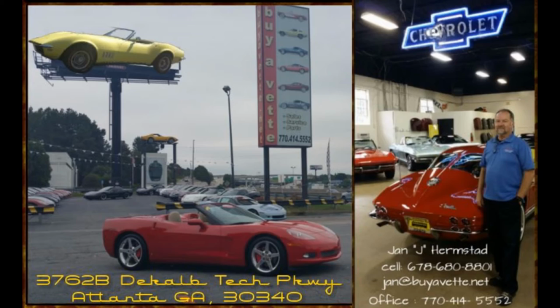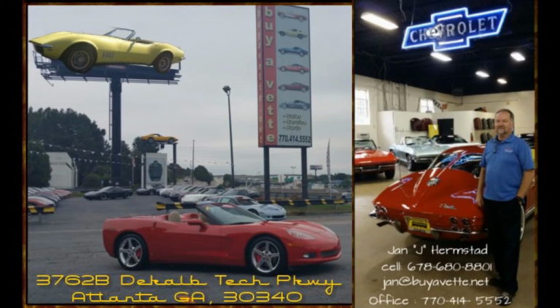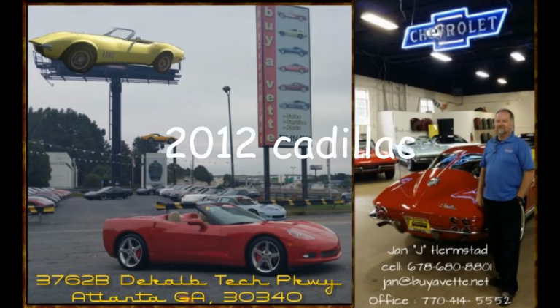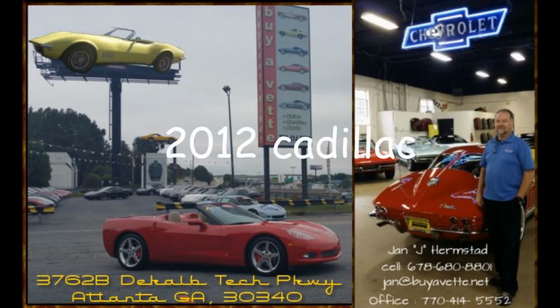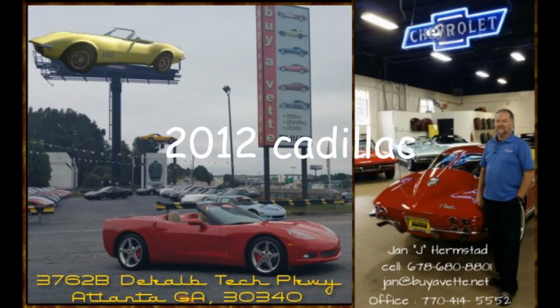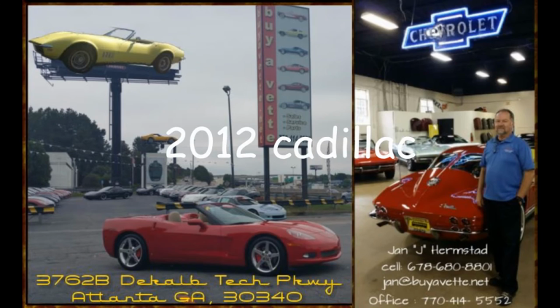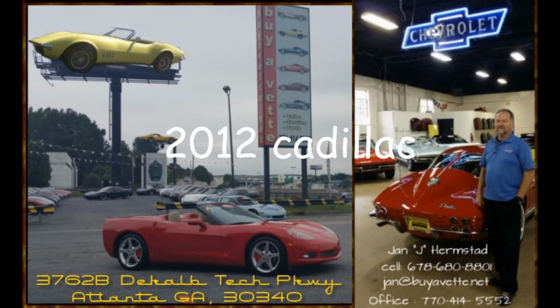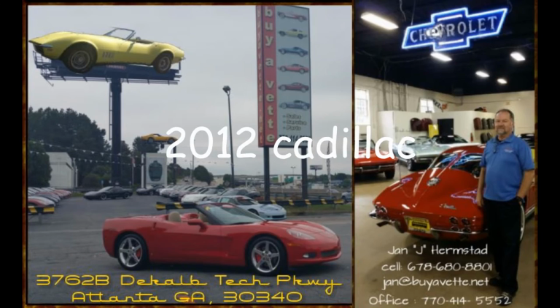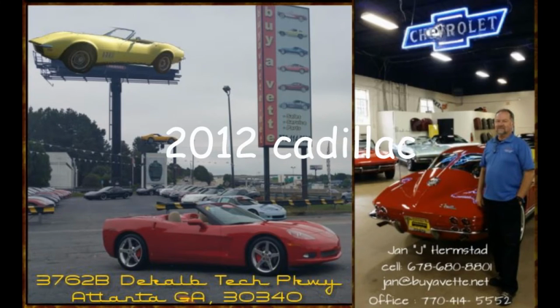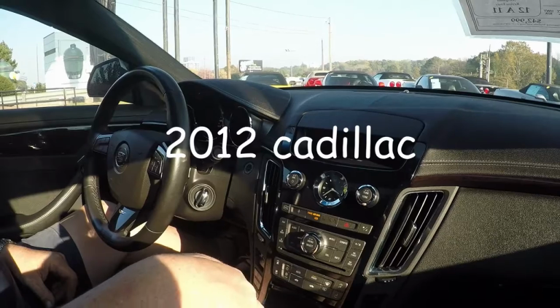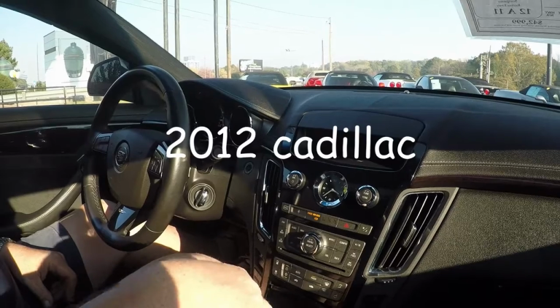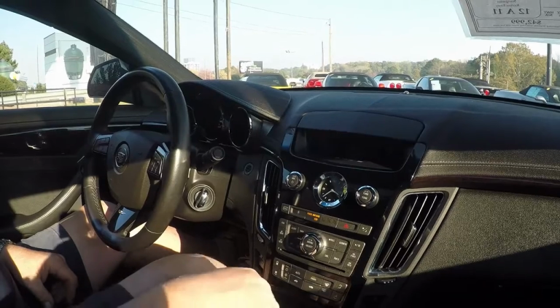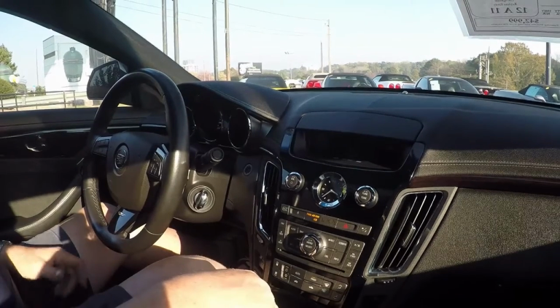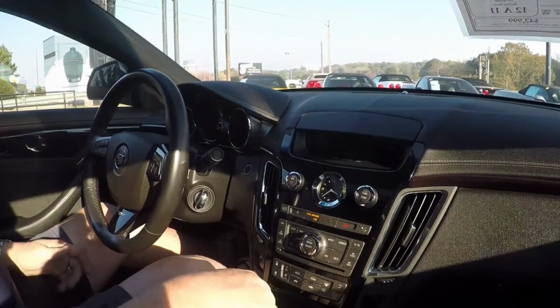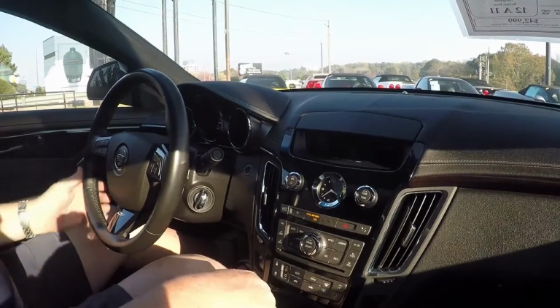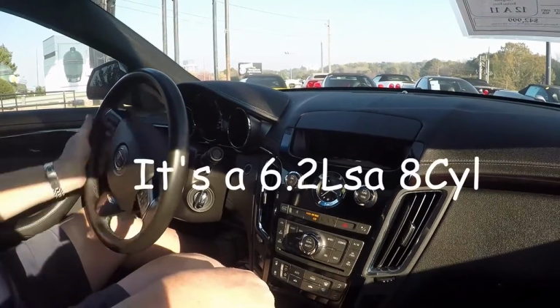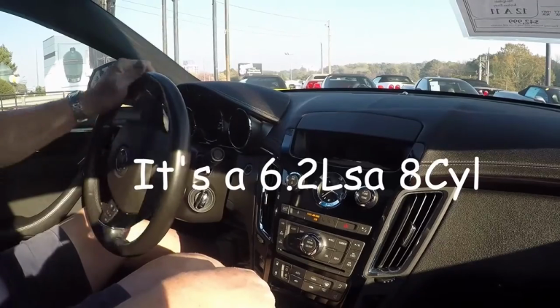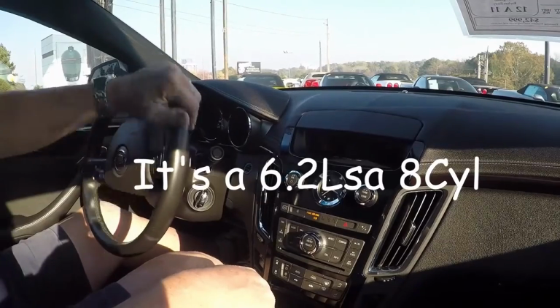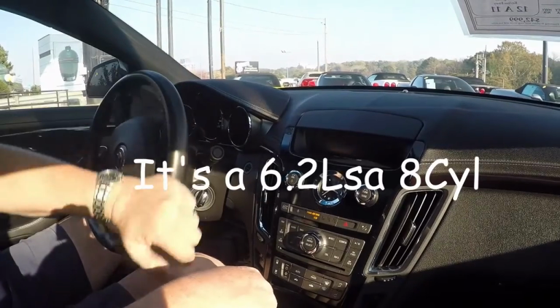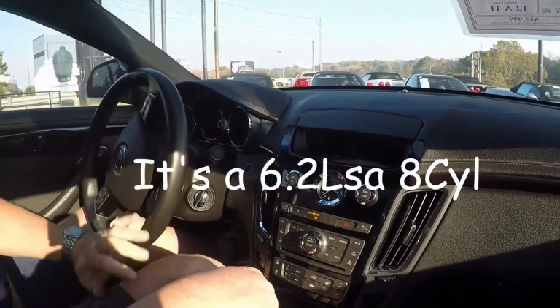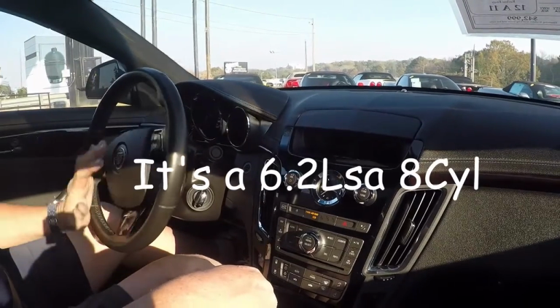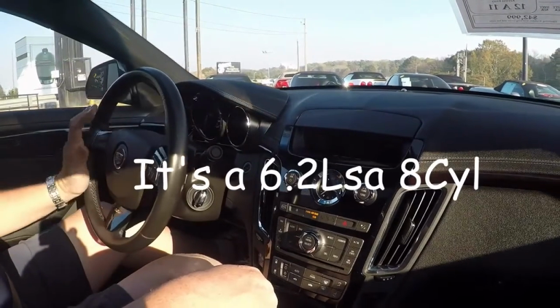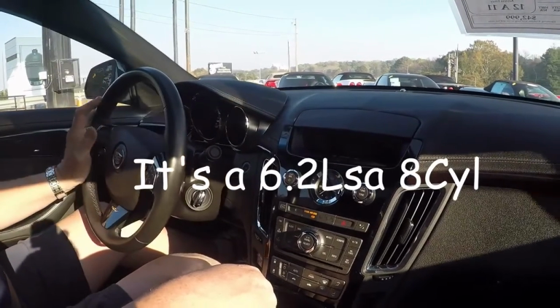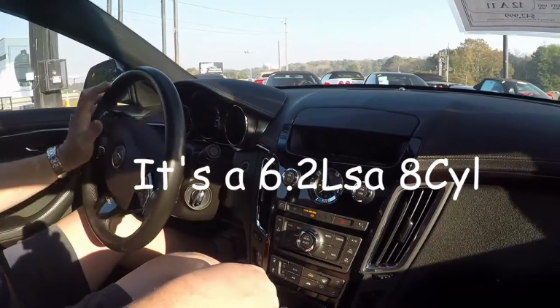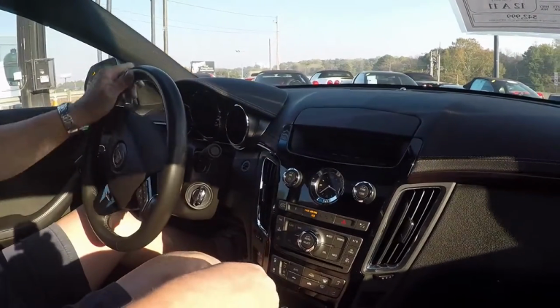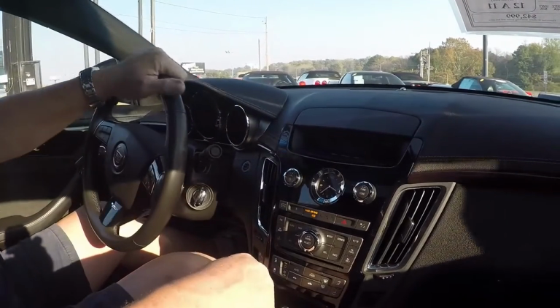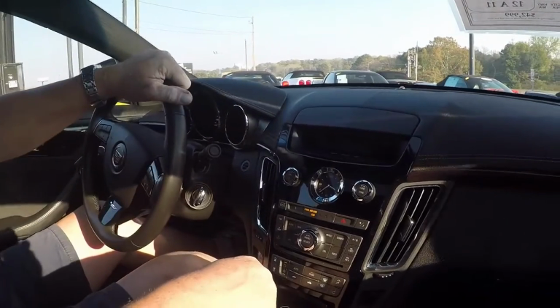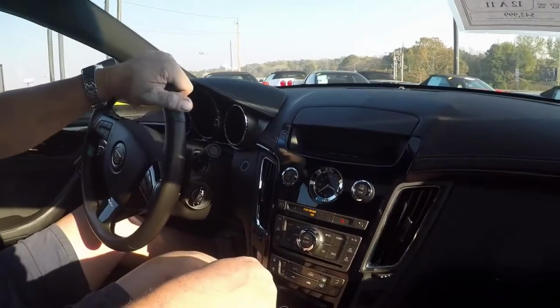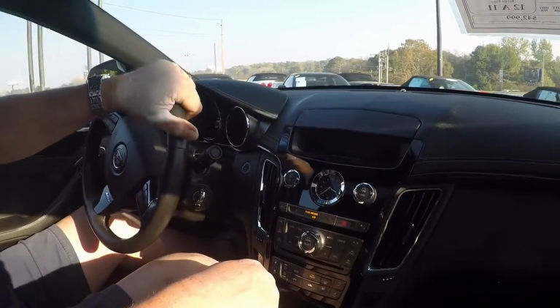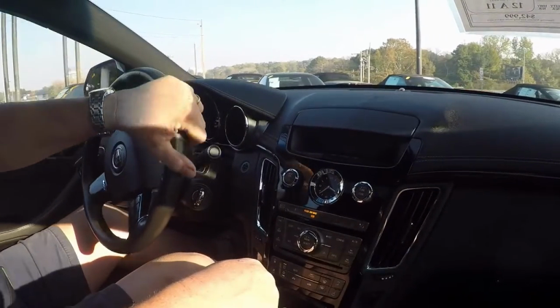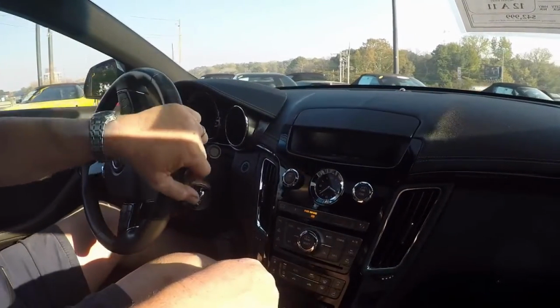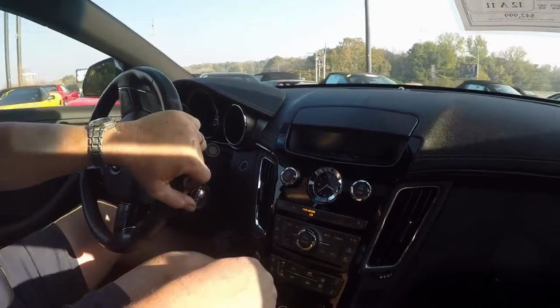Hello, this is Jan Hermstad with BioVet in Atlanta, Georgia.